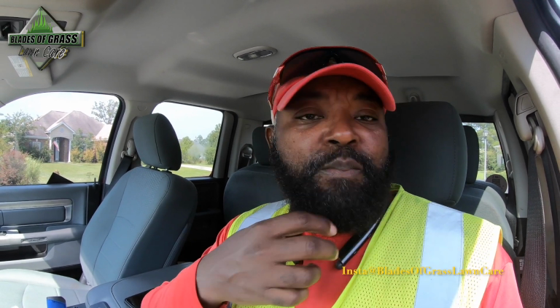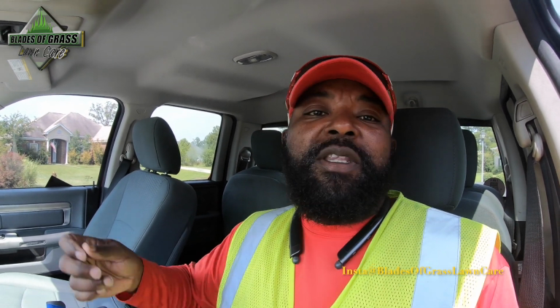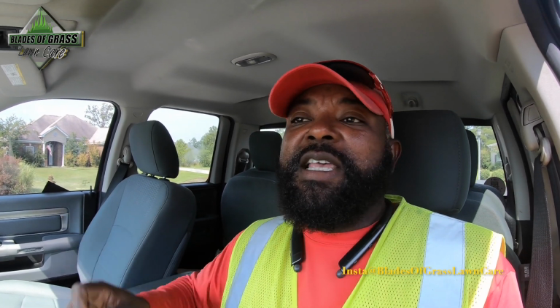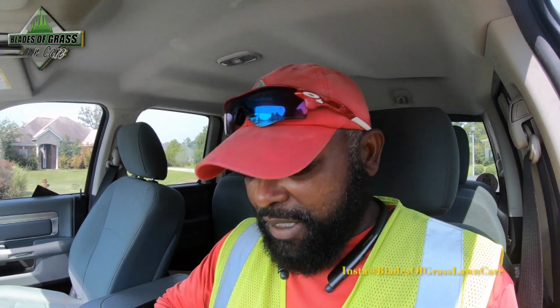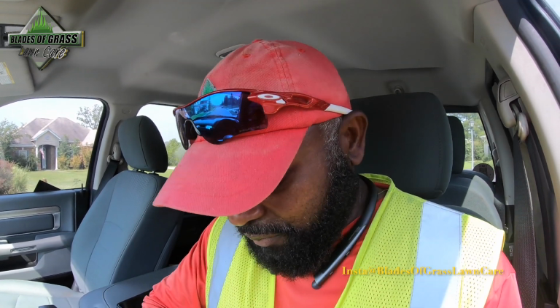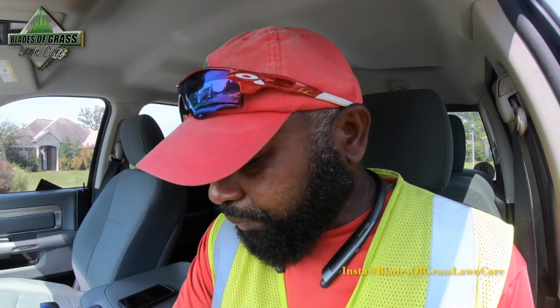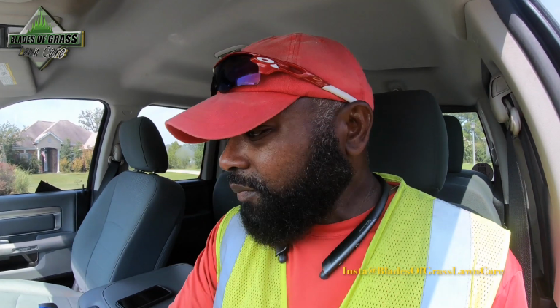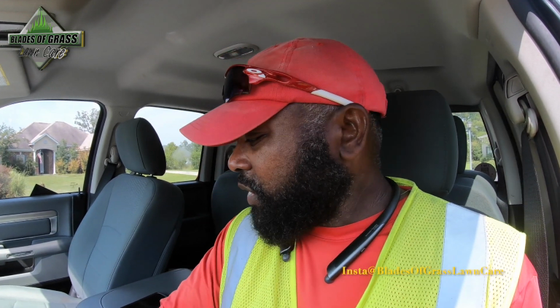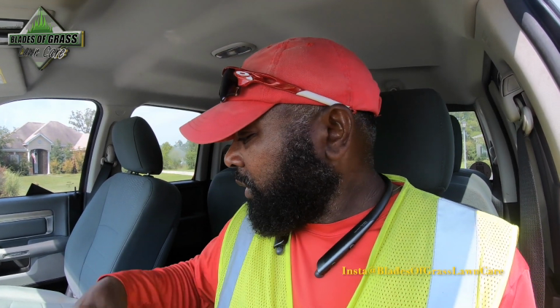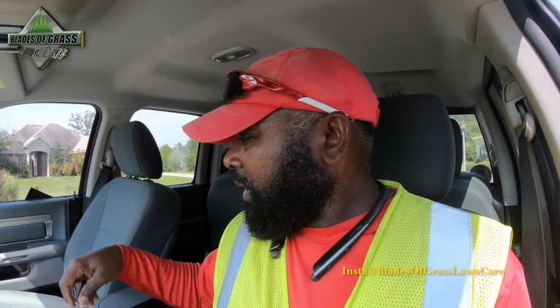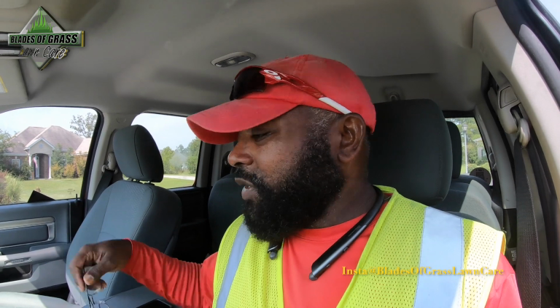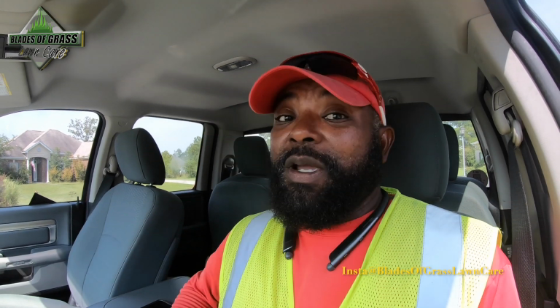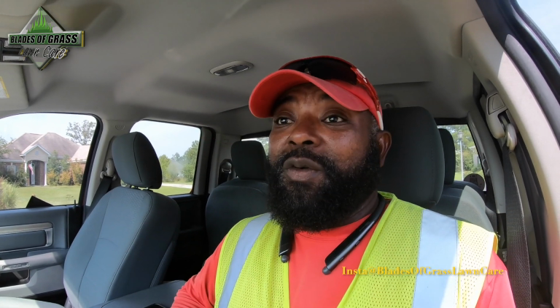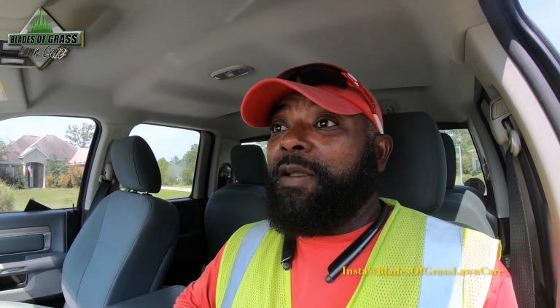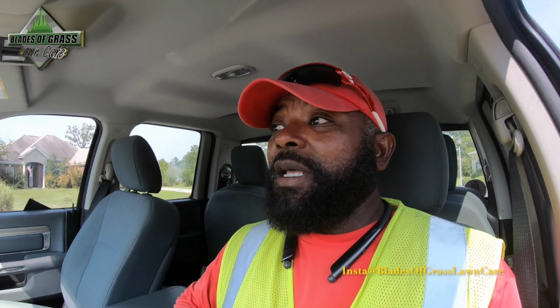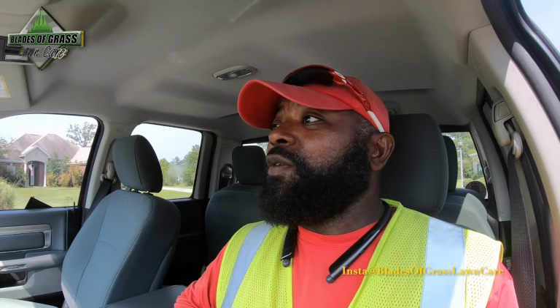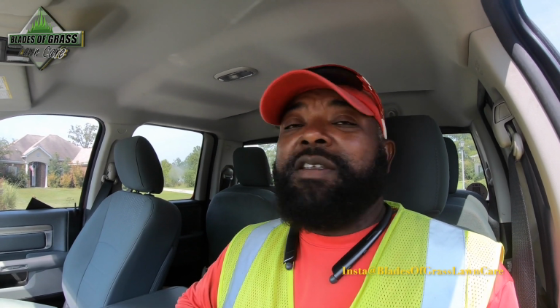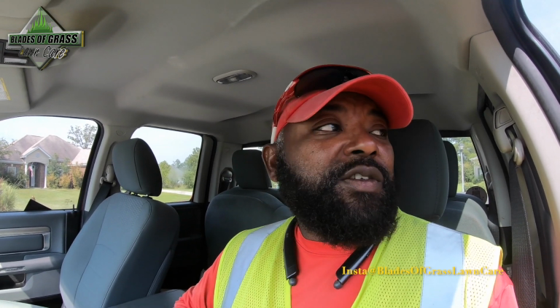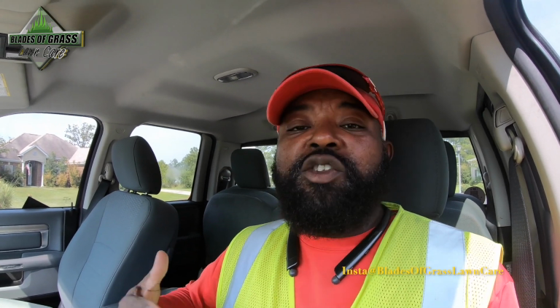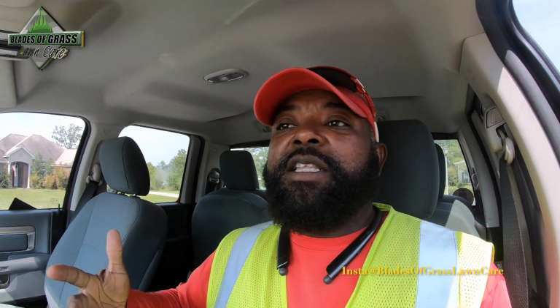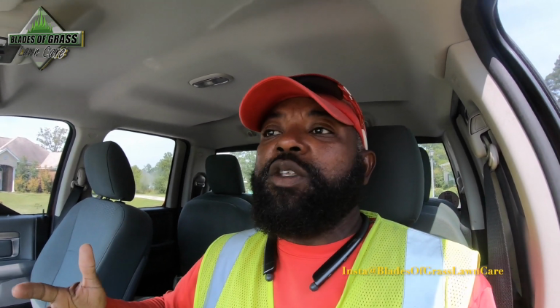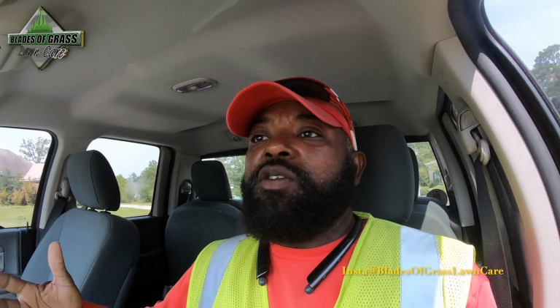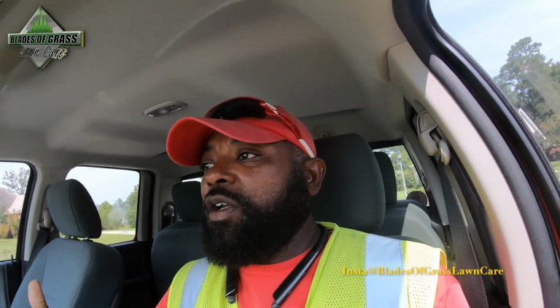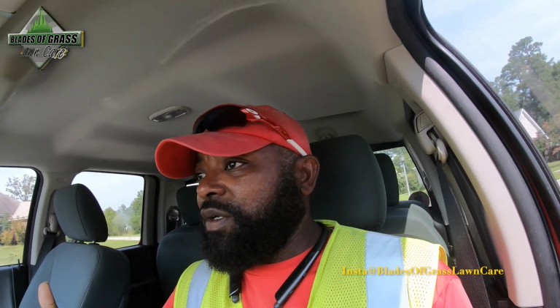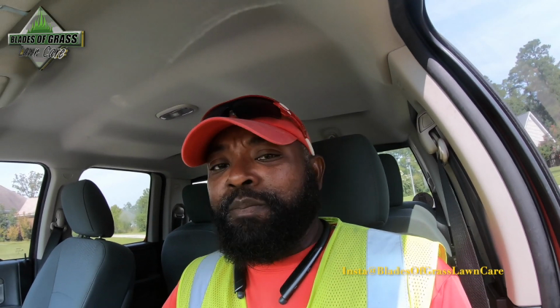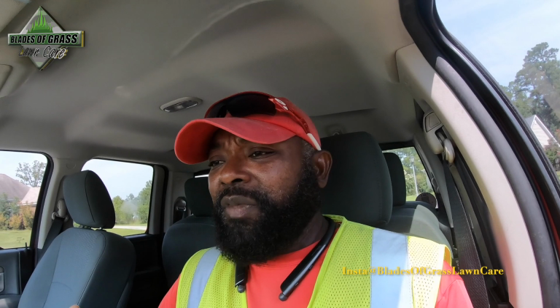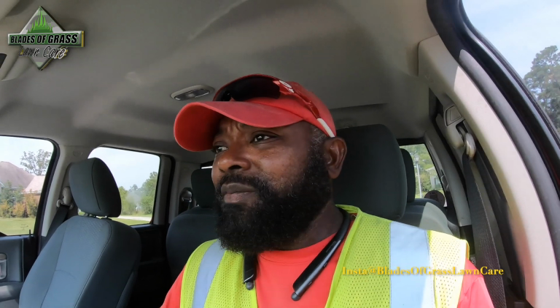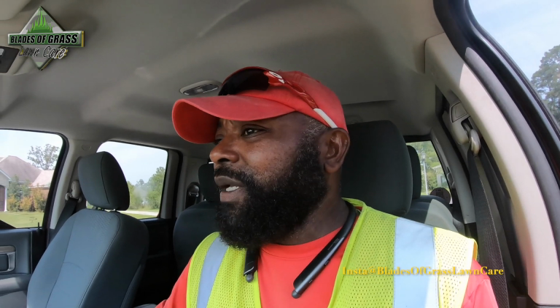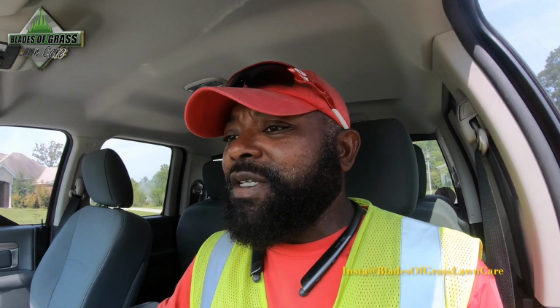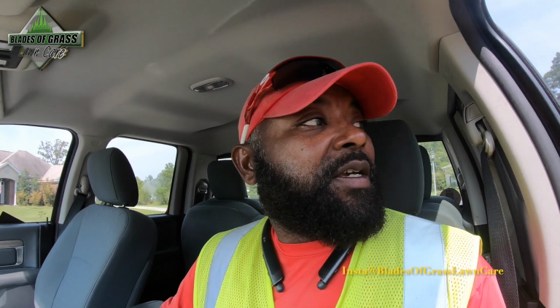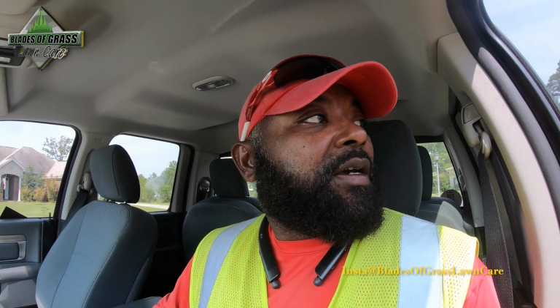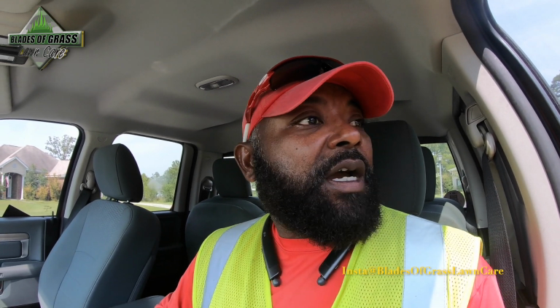These things happen, guys. Just be ready for it. In a situation like this, we do not use our insurance — it makes no sense. We'll keep it moving.